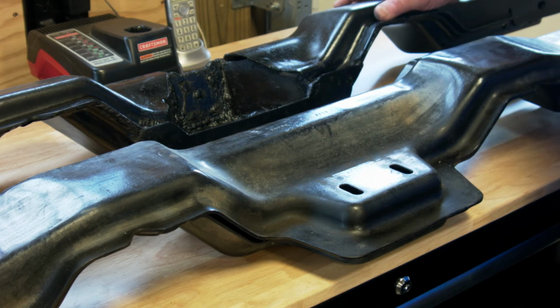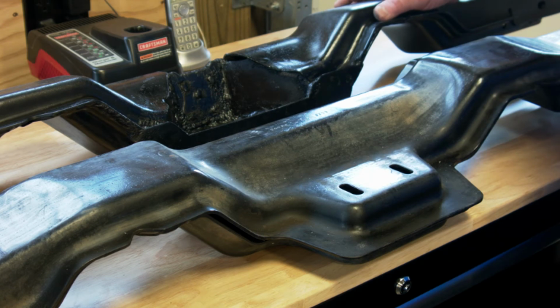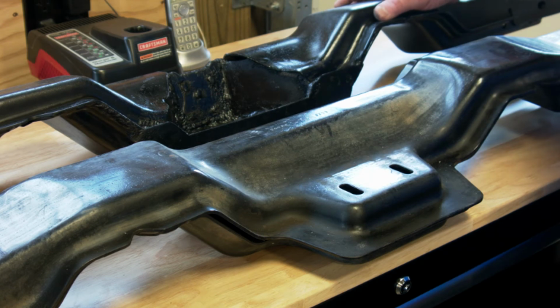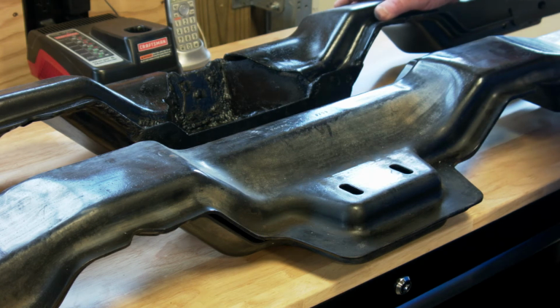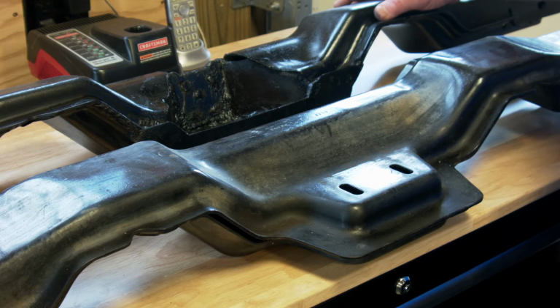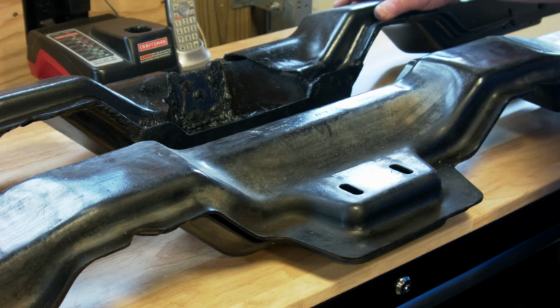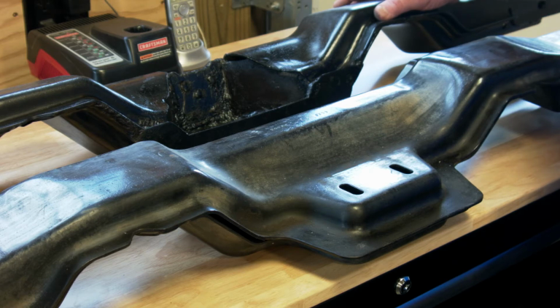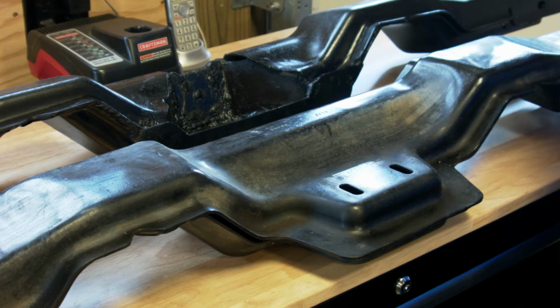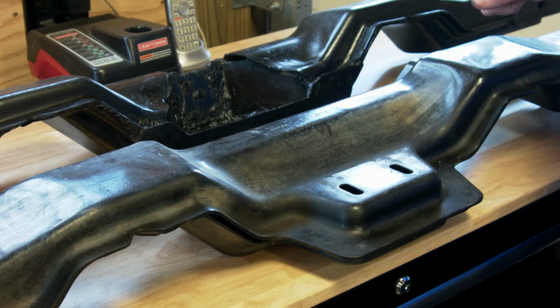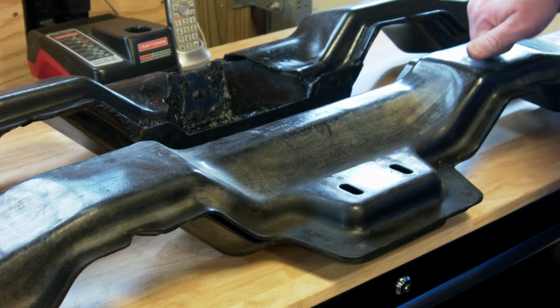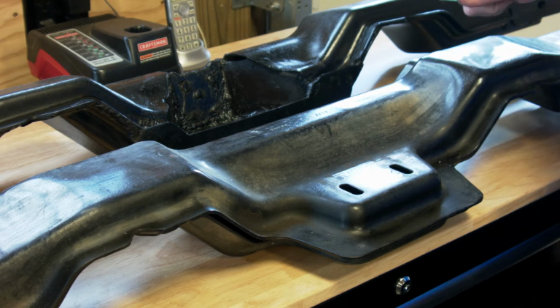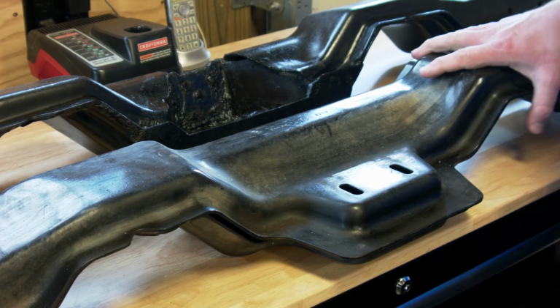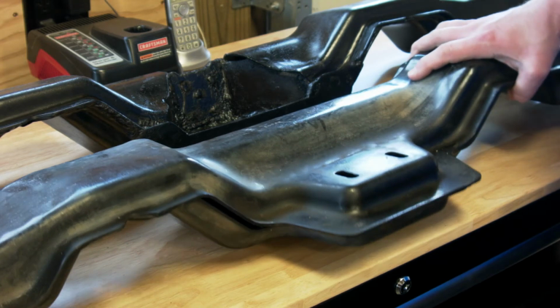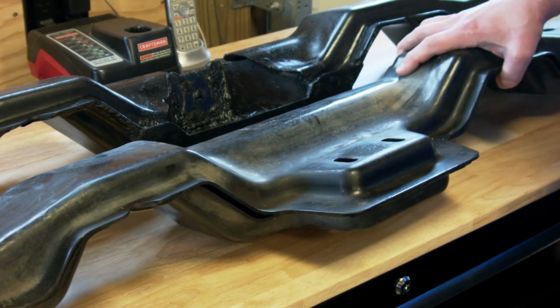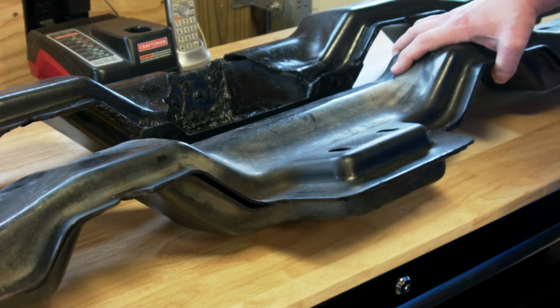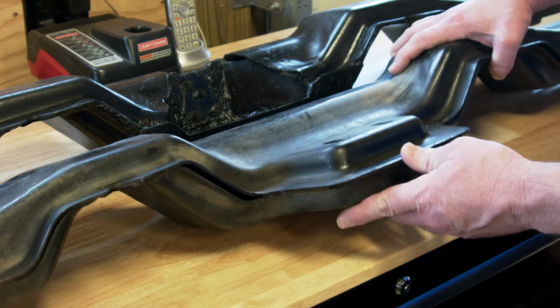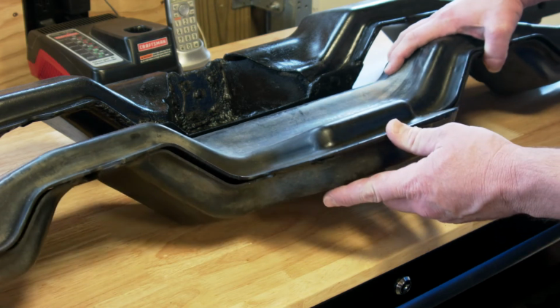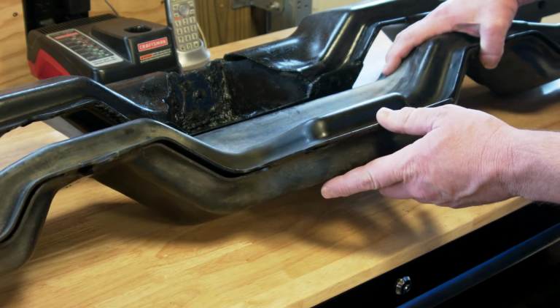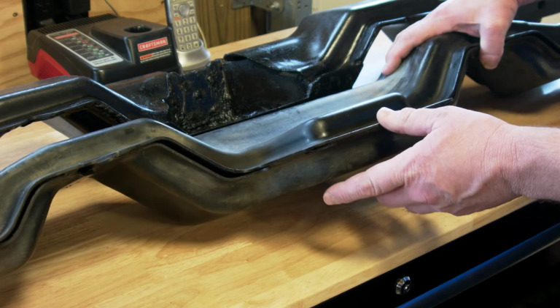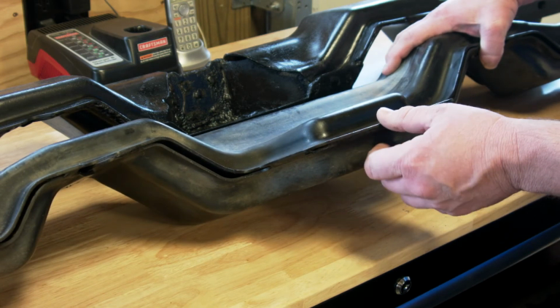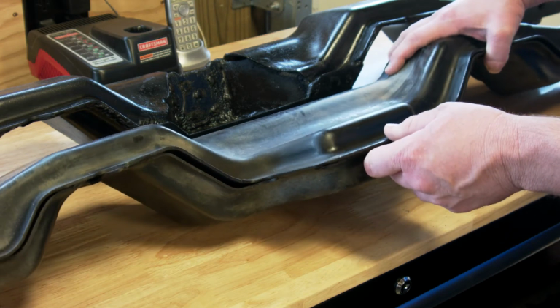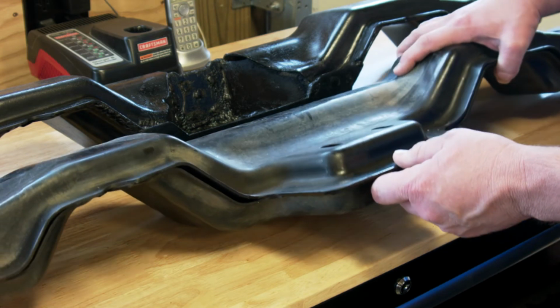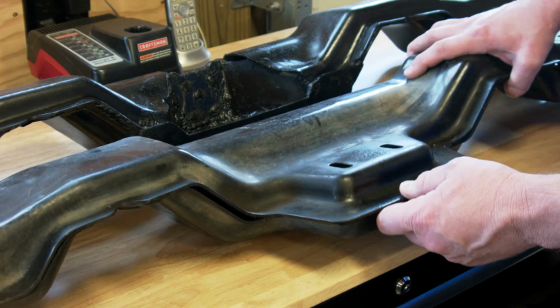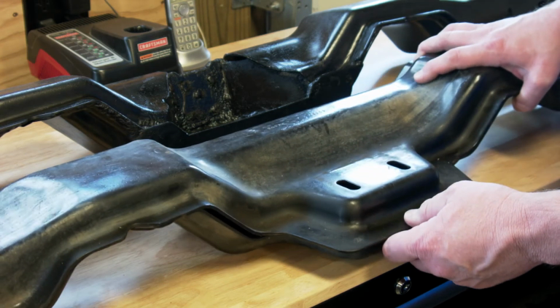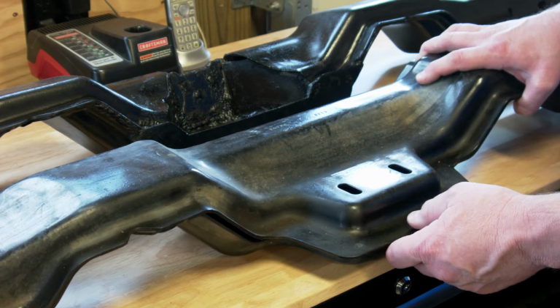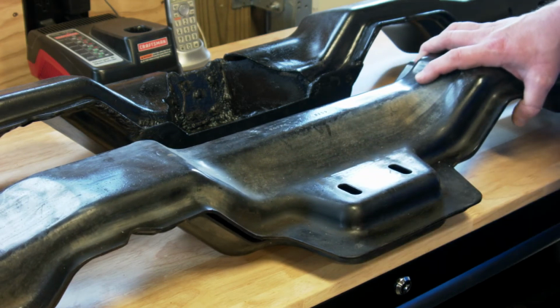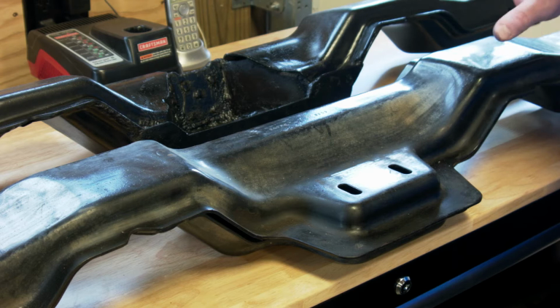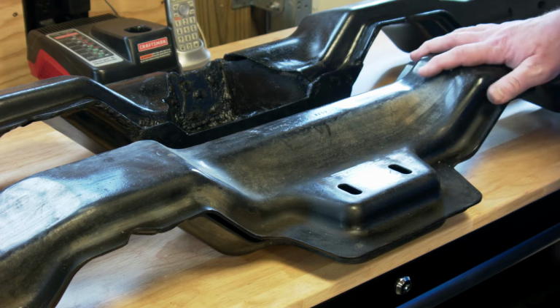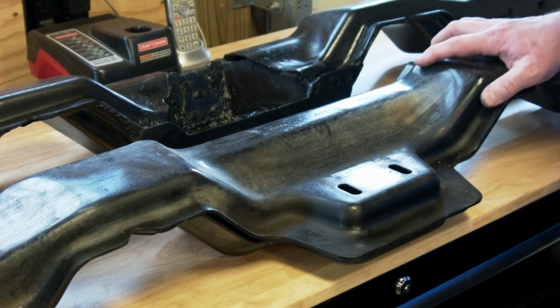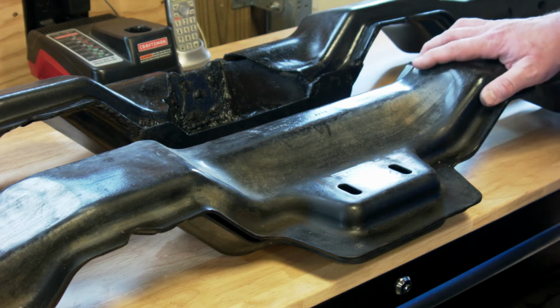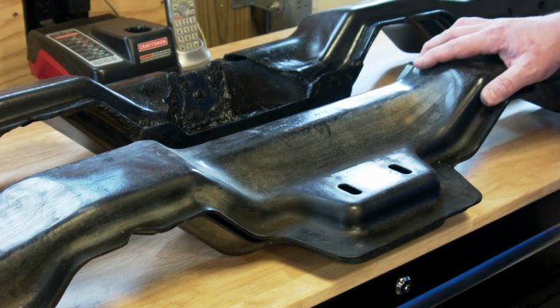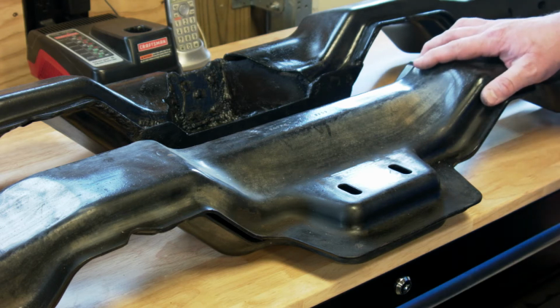We had to substantially modify this crossmember, and as you can see, this is a lot thicker than your average transmission crossmember, because it's not just pulling up the transmission — it's a structural part of the perimeter frame system.